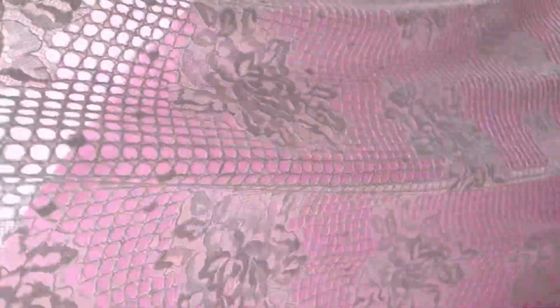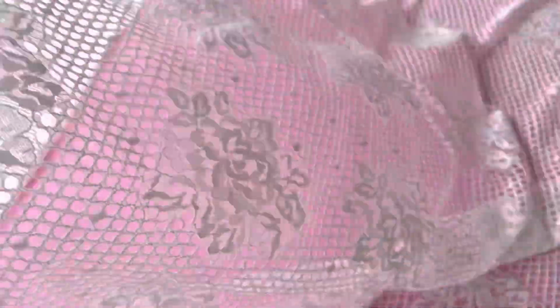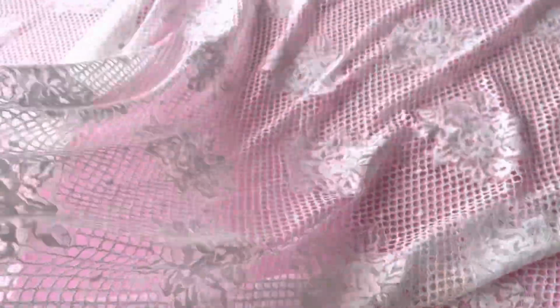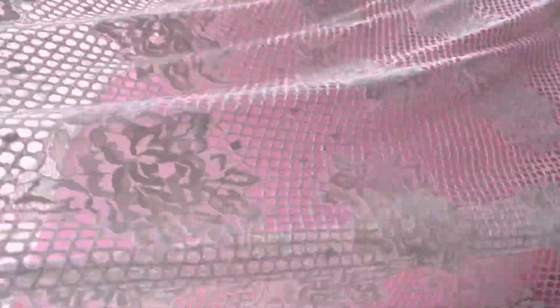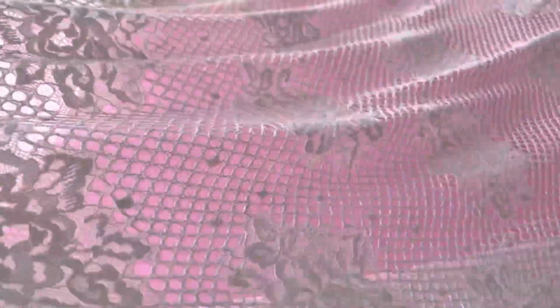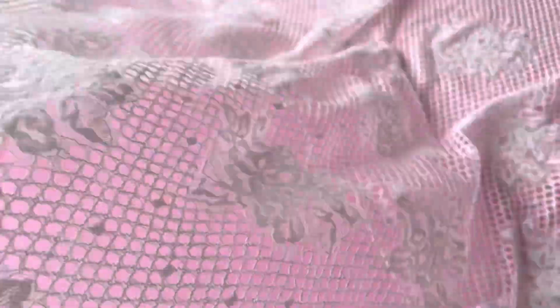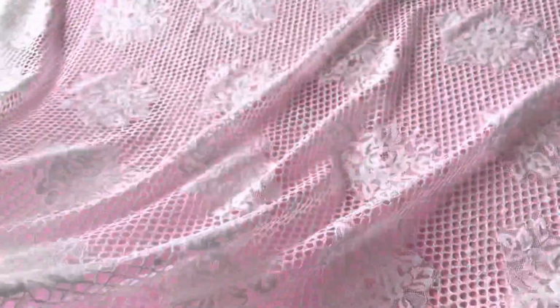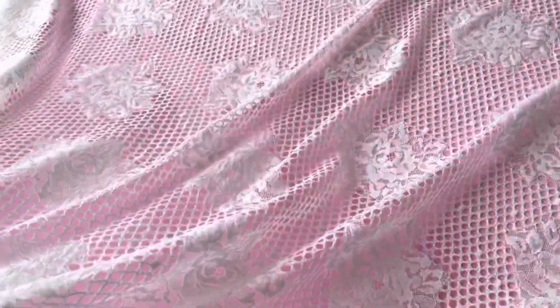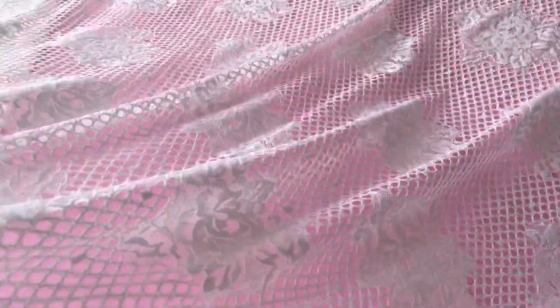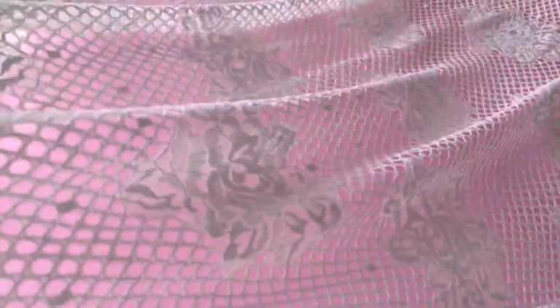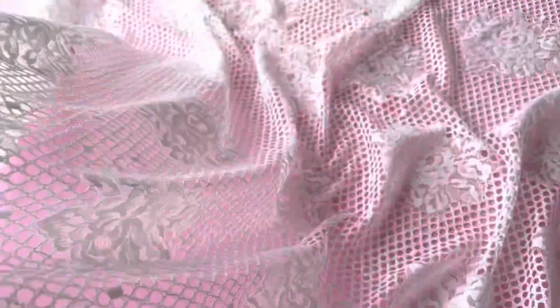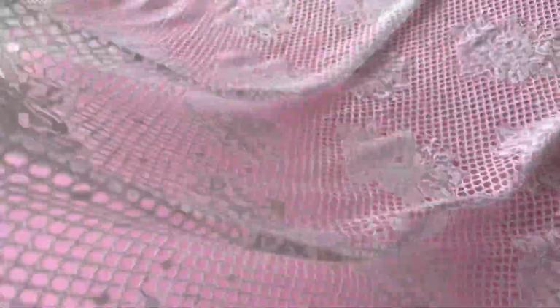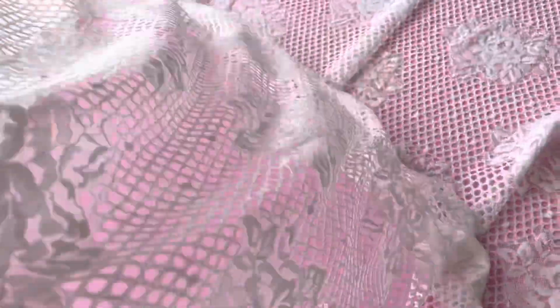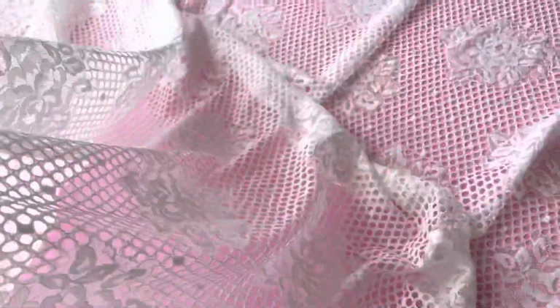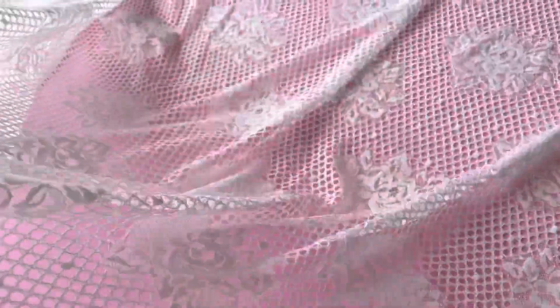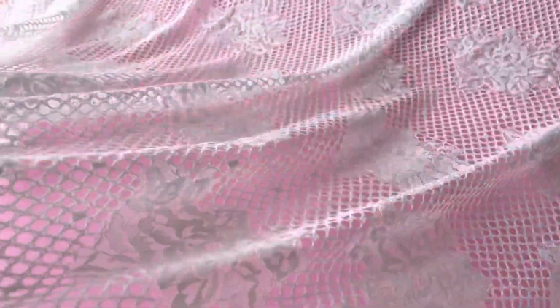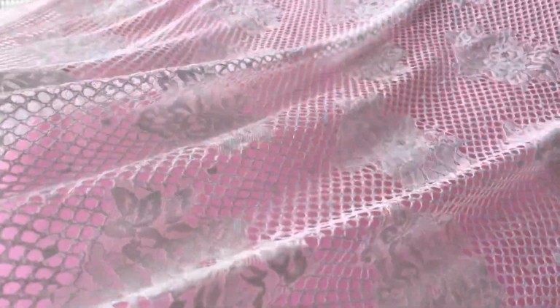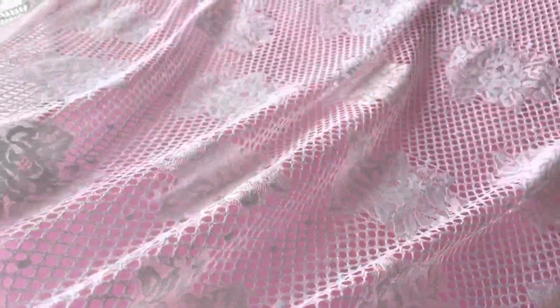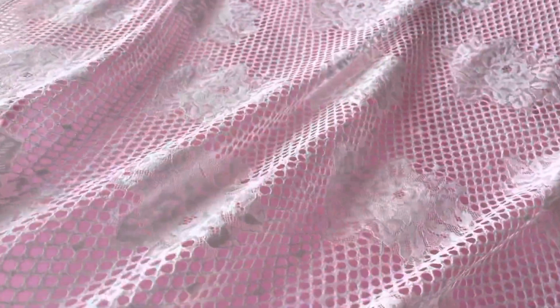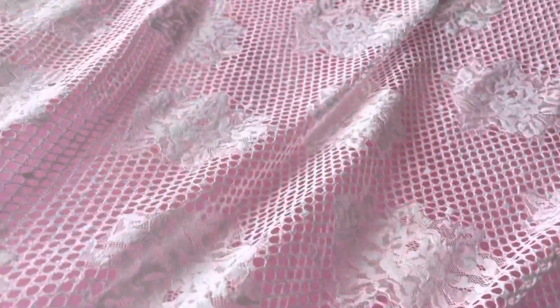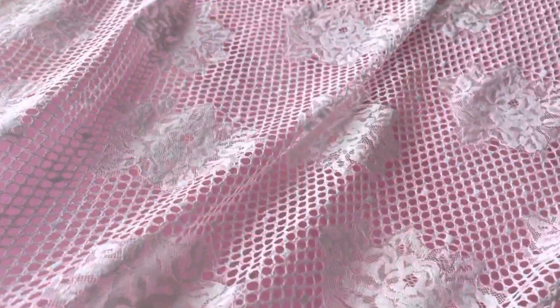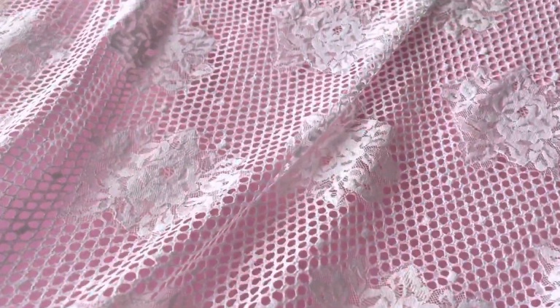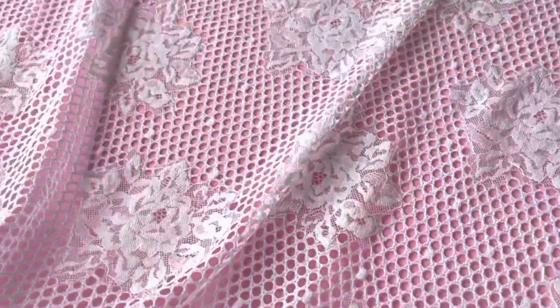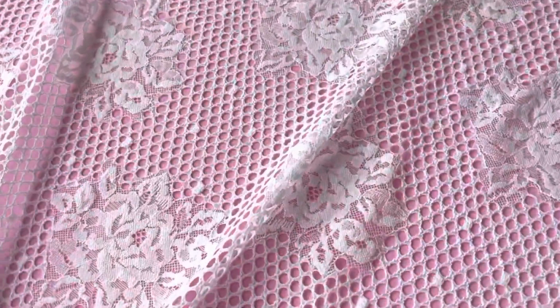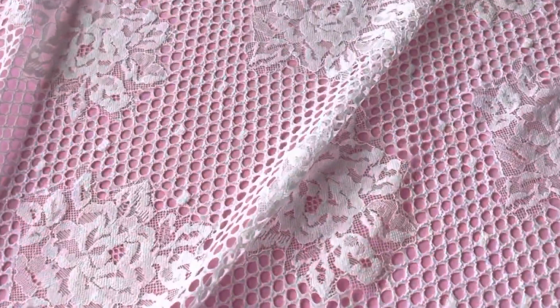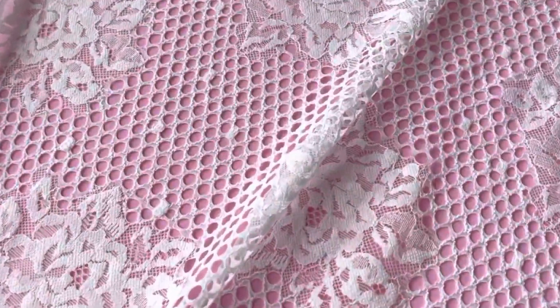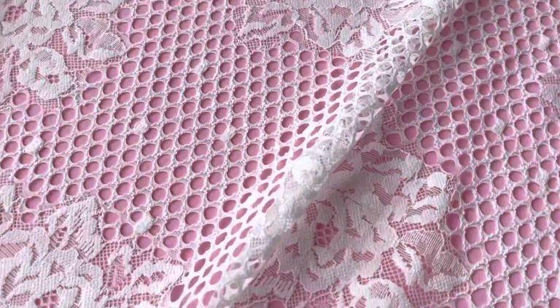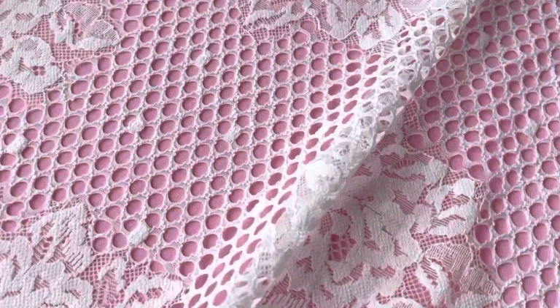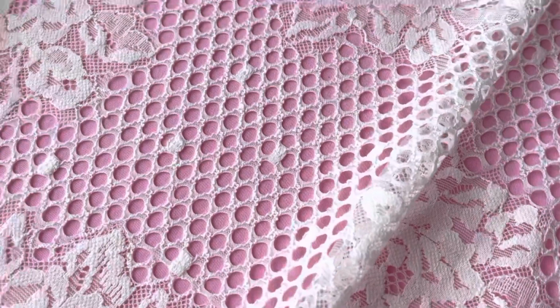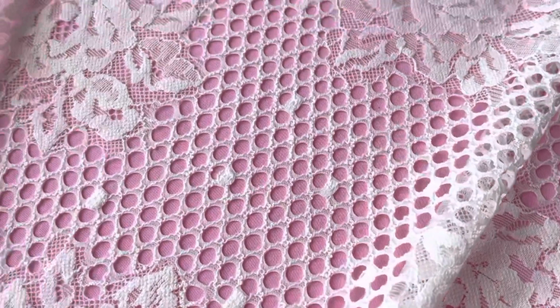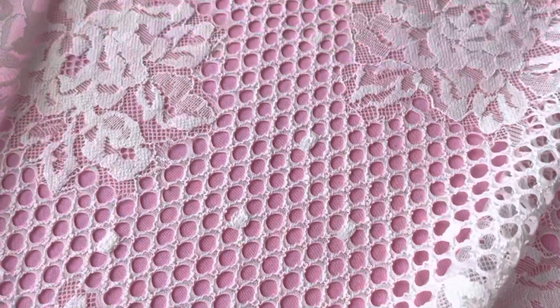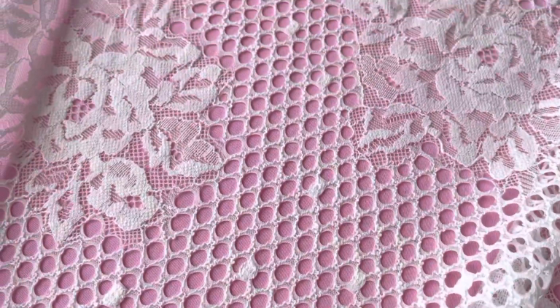No beading or sequin detail — sophisticated elegance. It's available from stock, and to remind you, this is called Skylar.